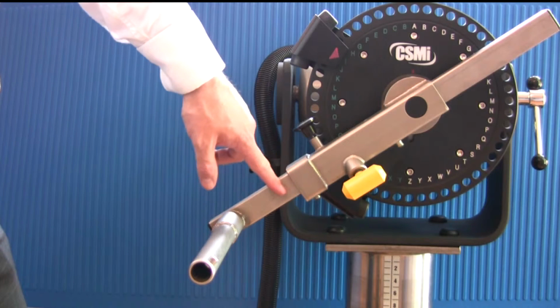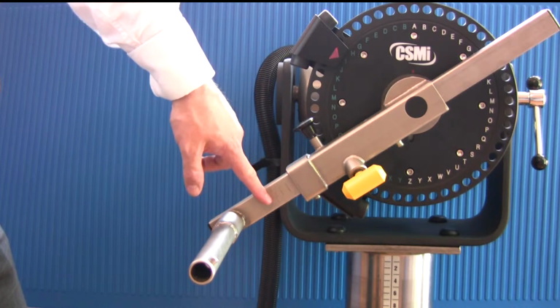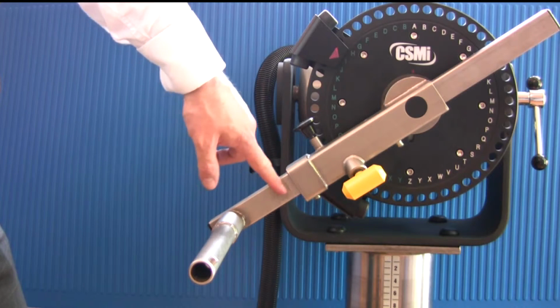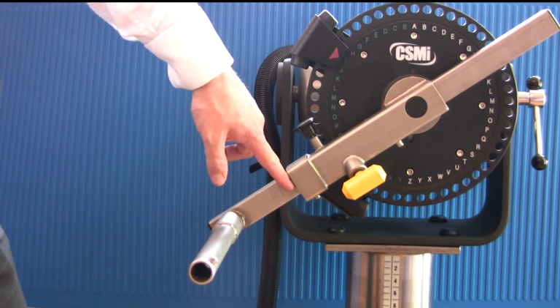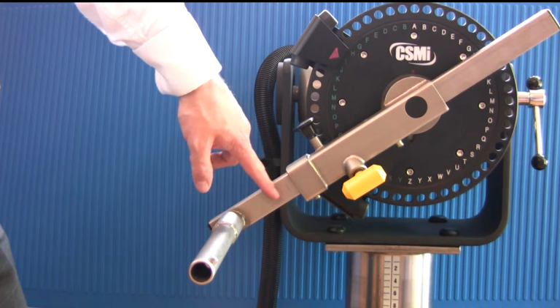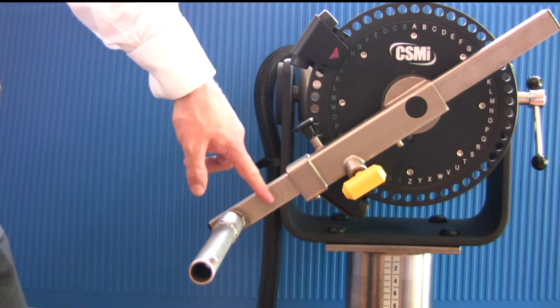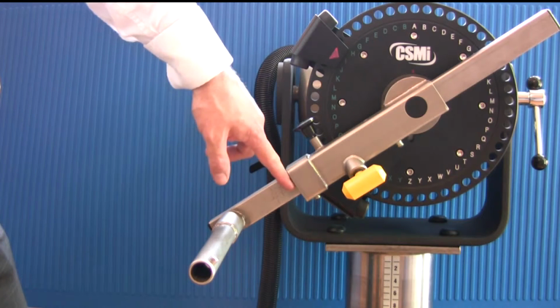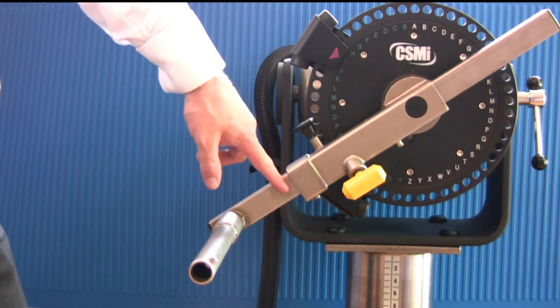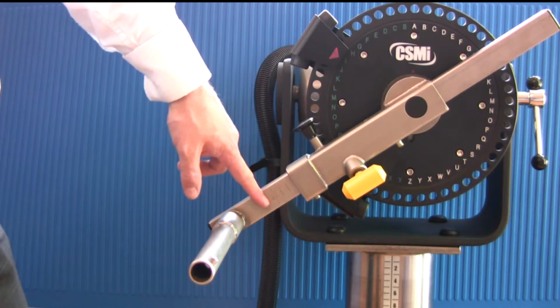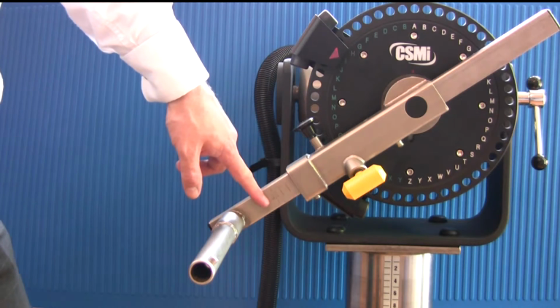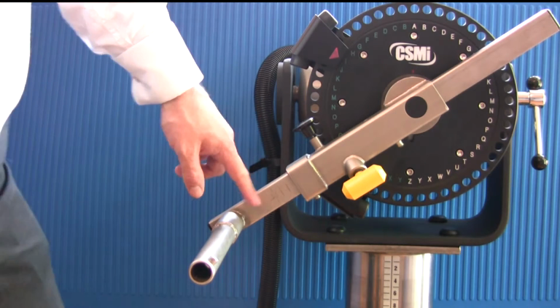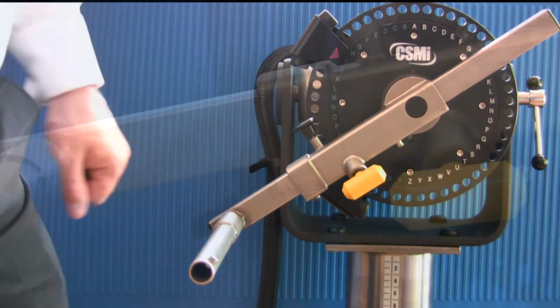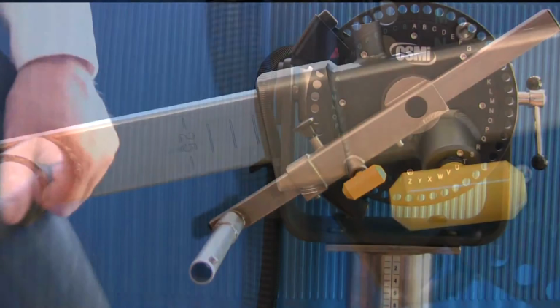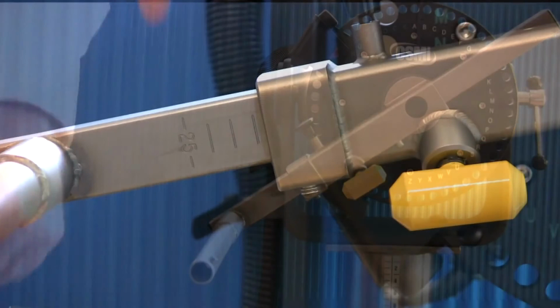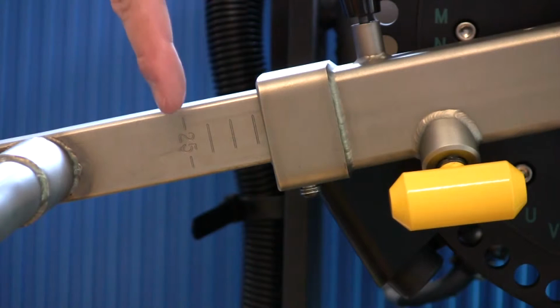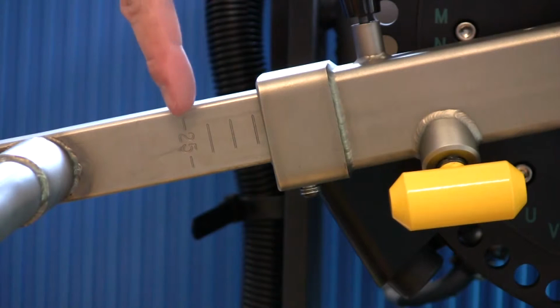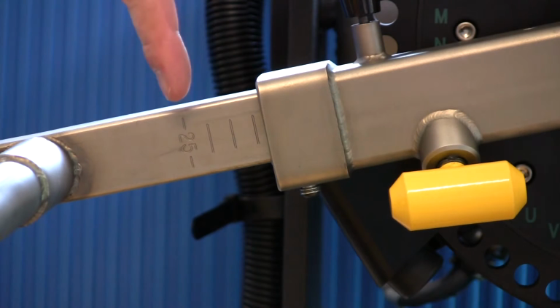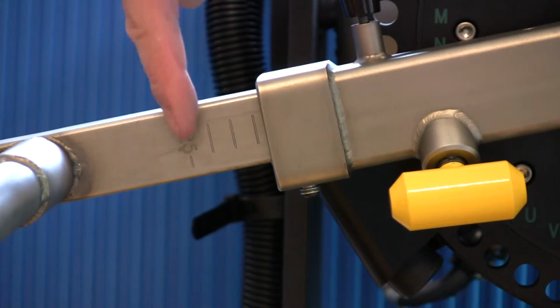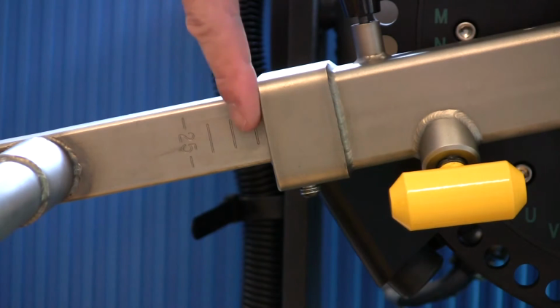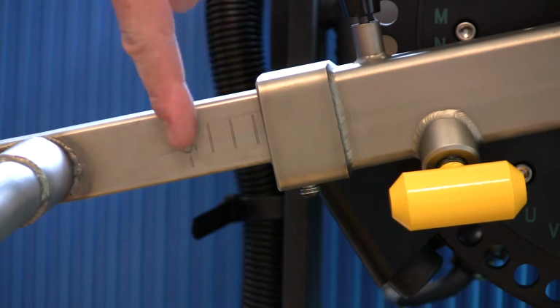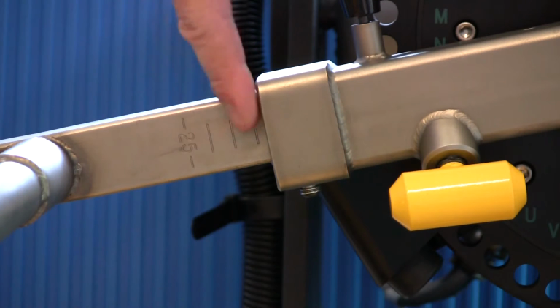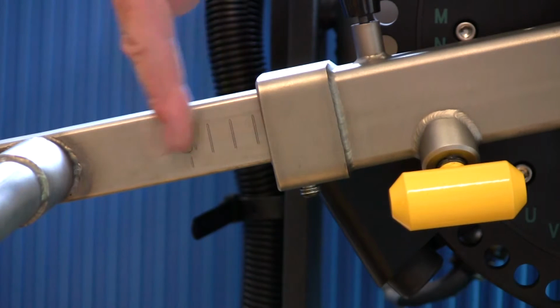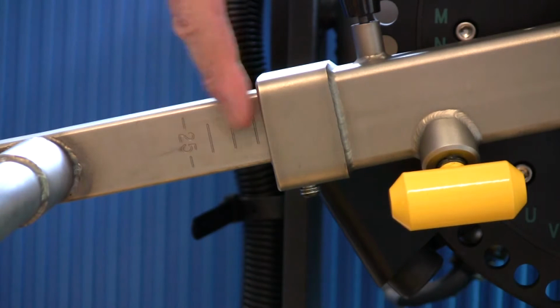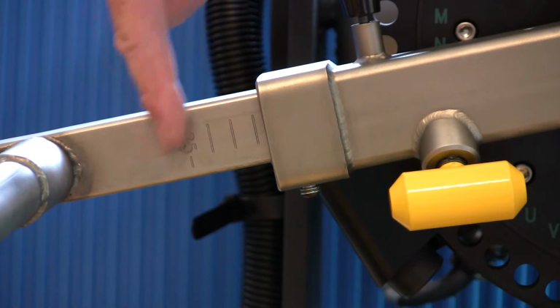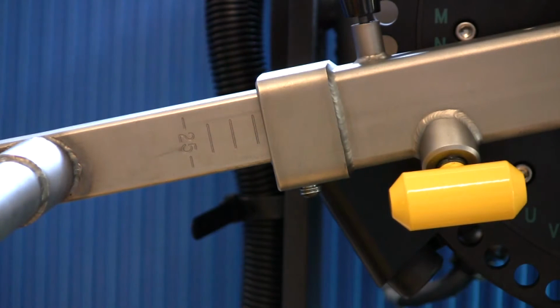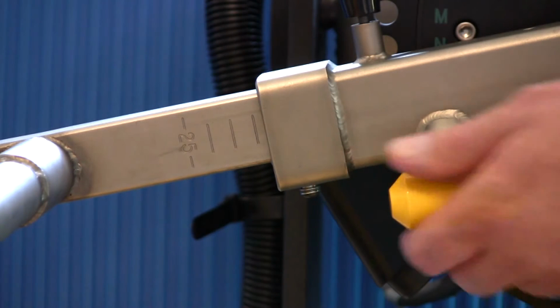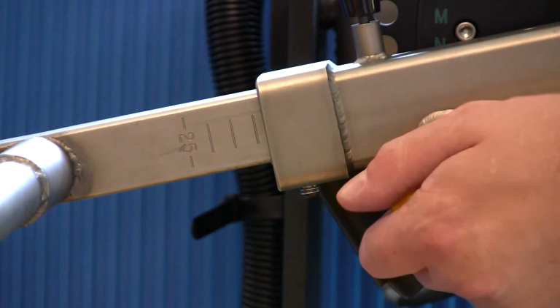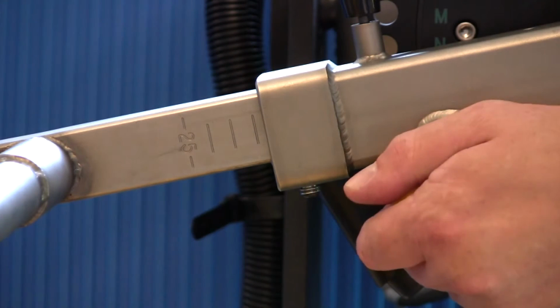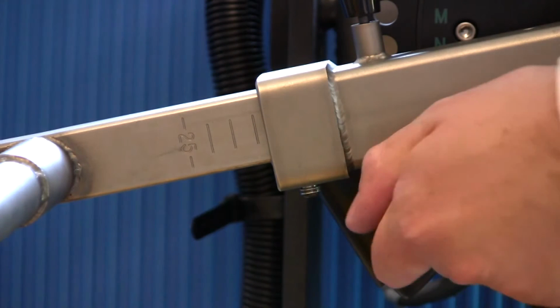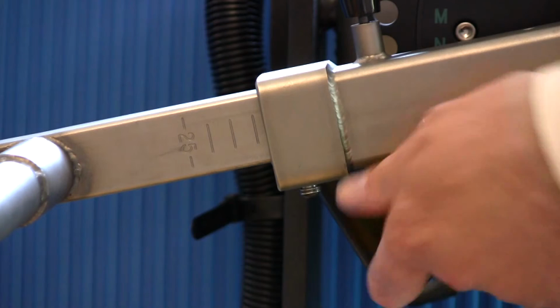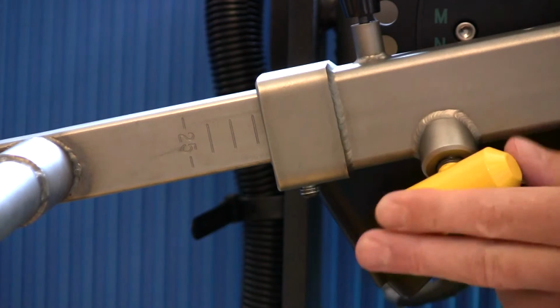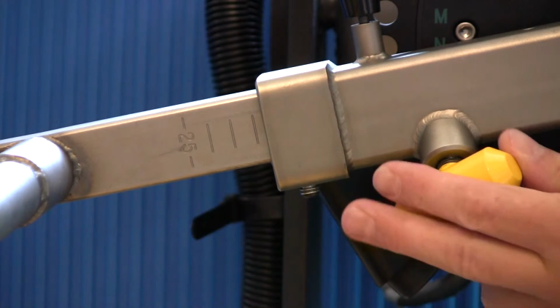Top tip: when applying the adapter for knee tests or exercises, start by setting it too high as it is easier to lower onto the ankle.